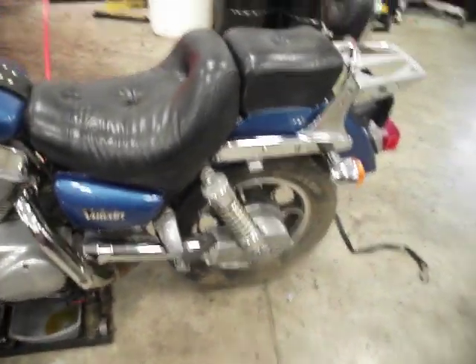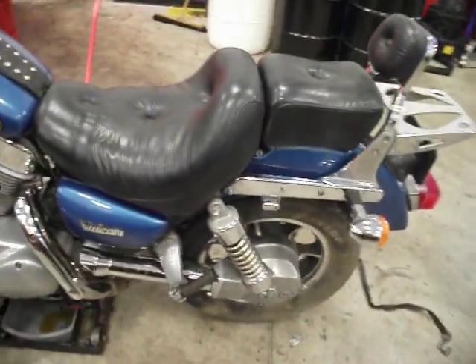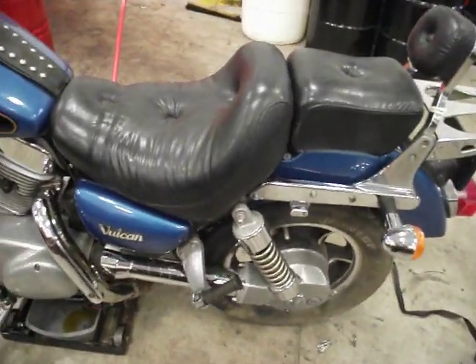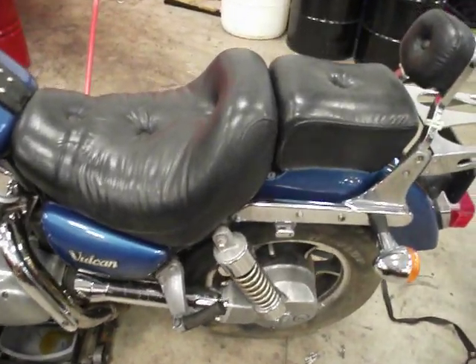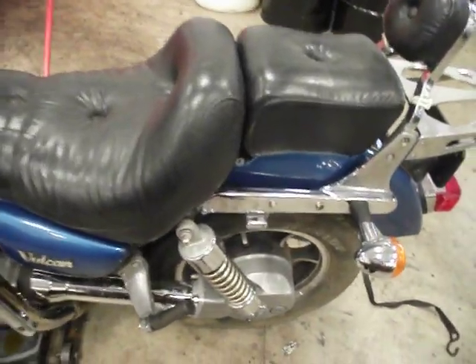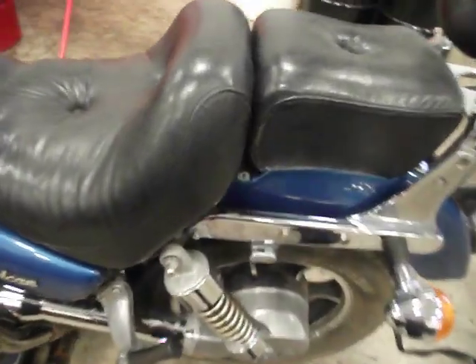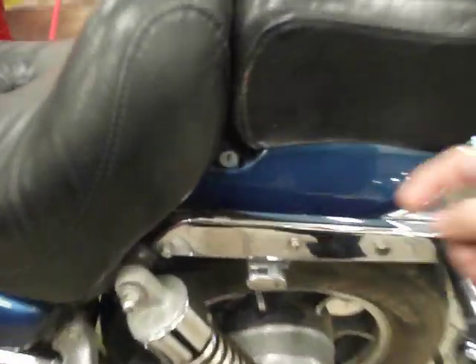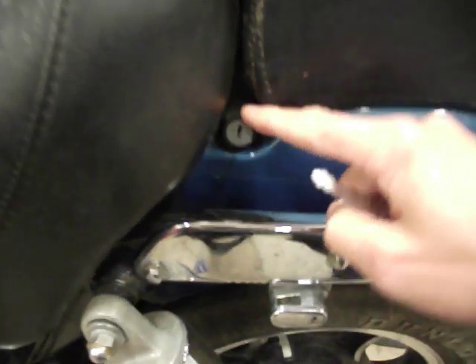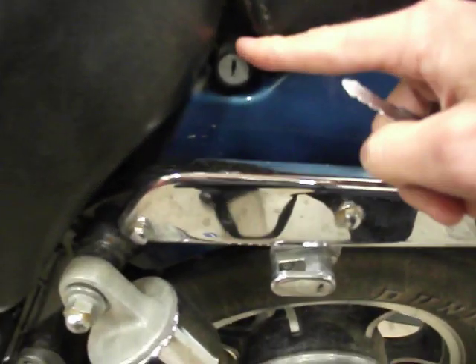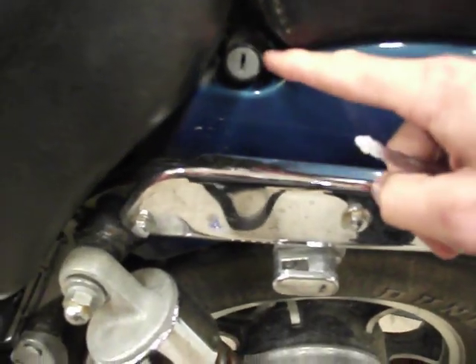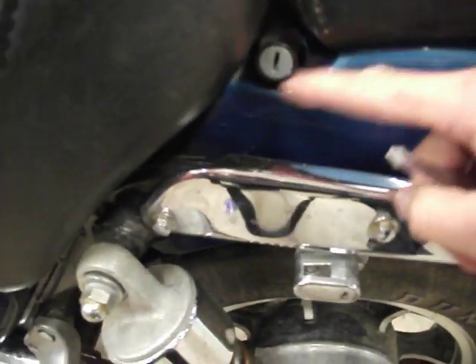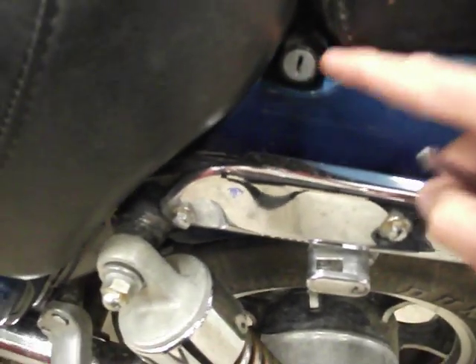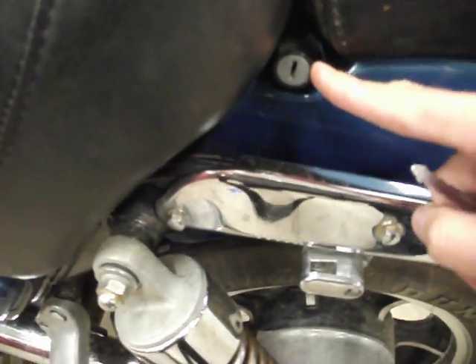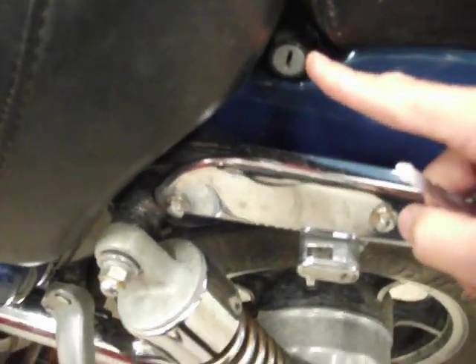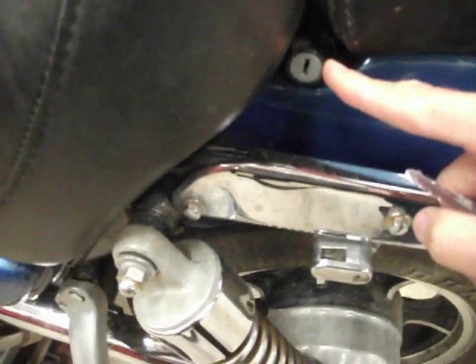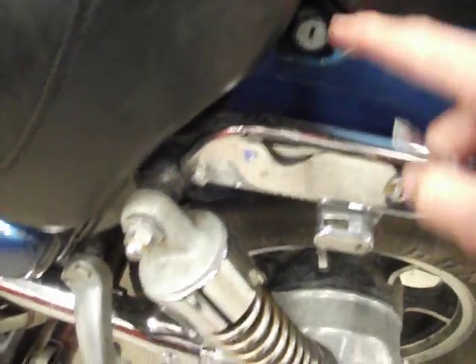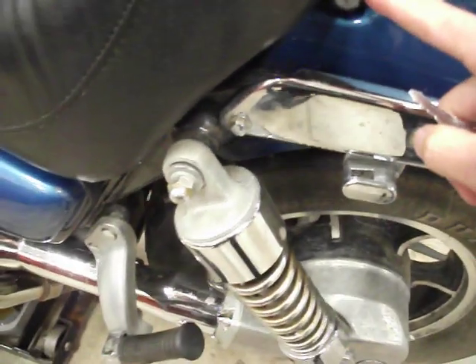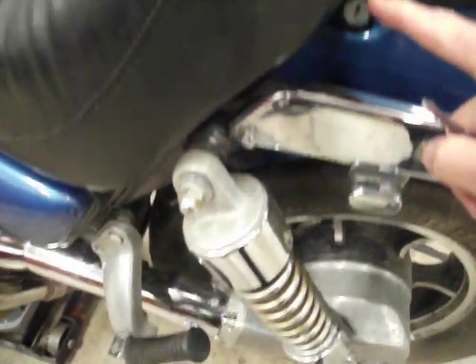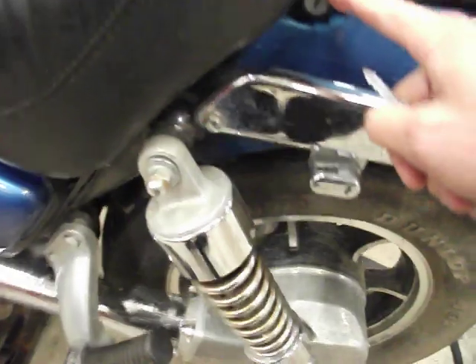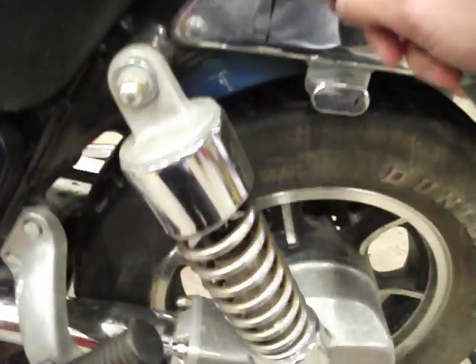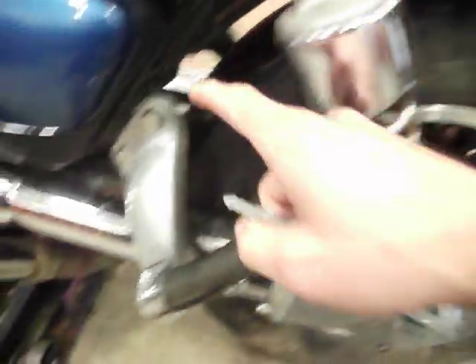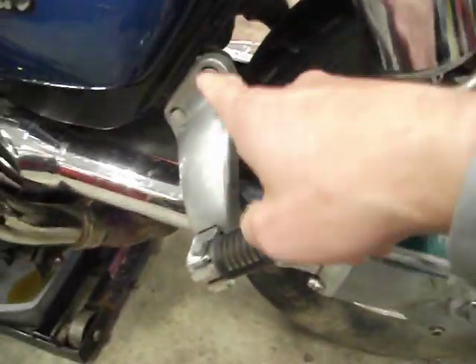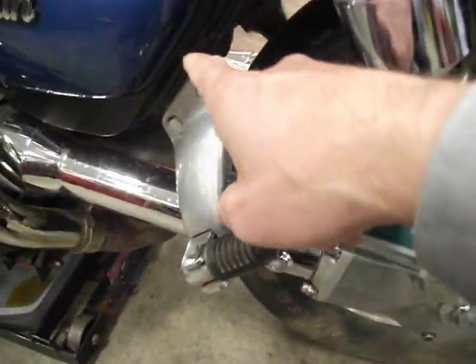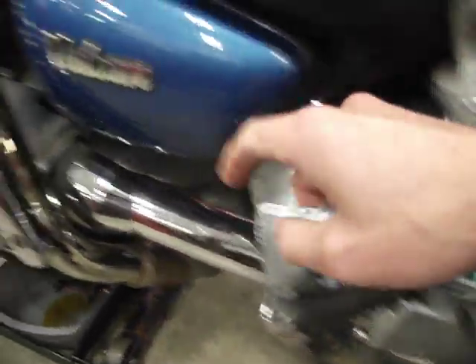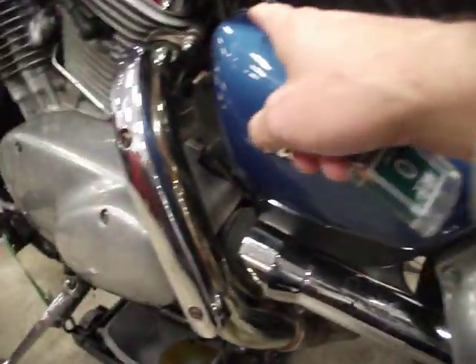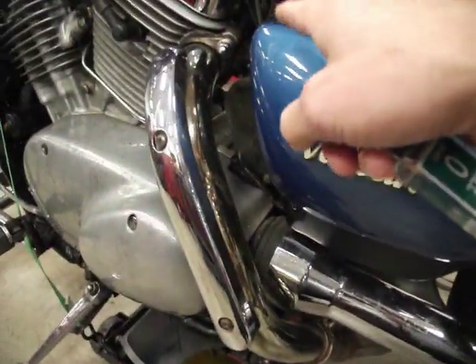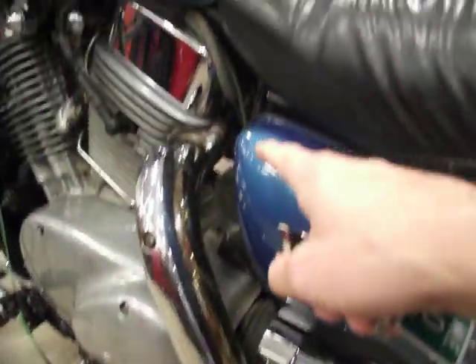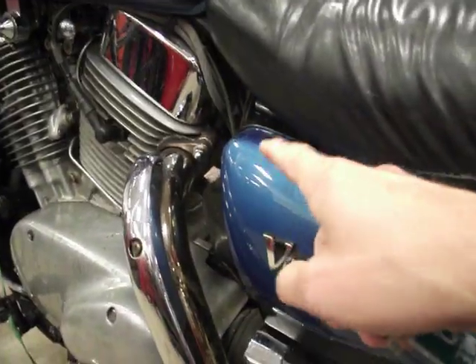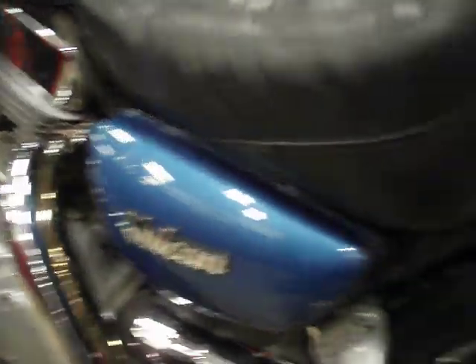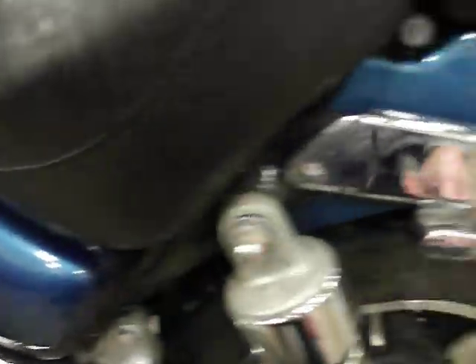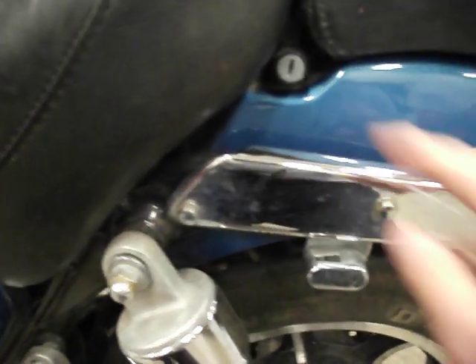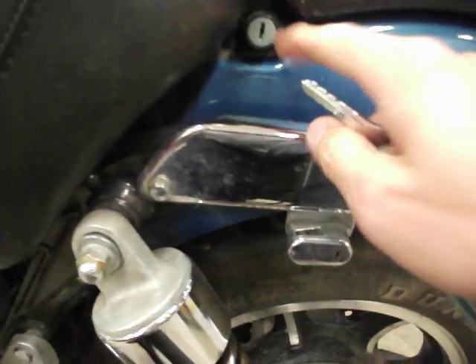Somewhere on the left-hand side you're going to see this lock right here. Sometimes on some motorcycles it's going to be down here somewhere, maybe somewhere over there. But on this one it's right there.